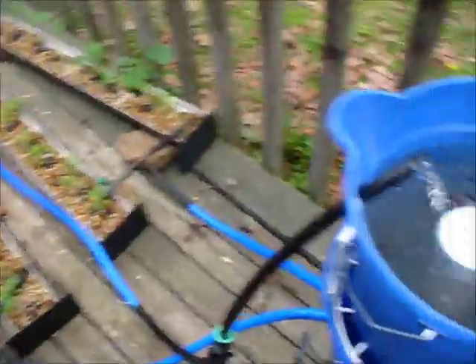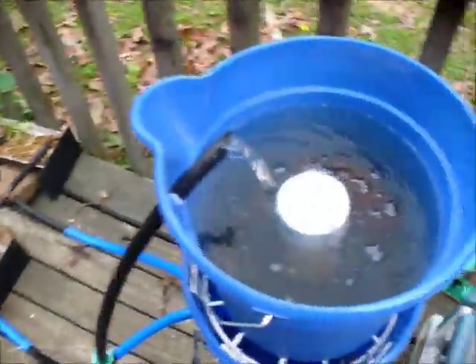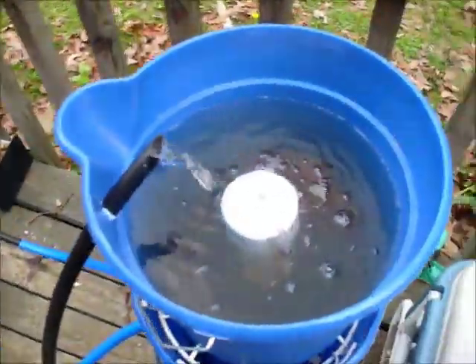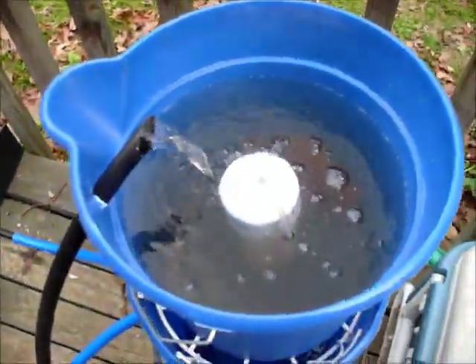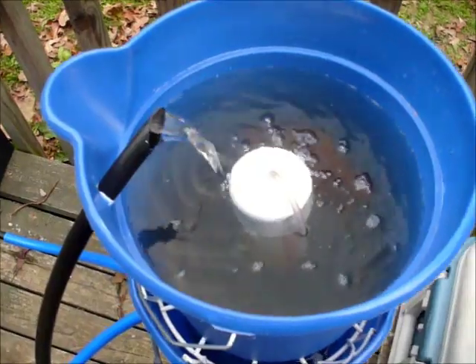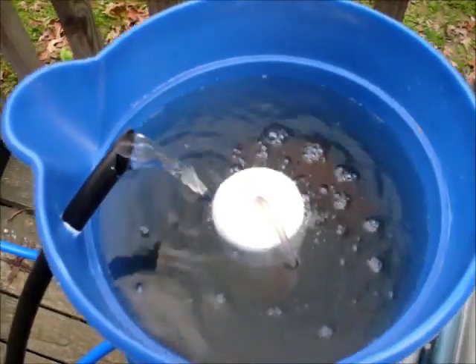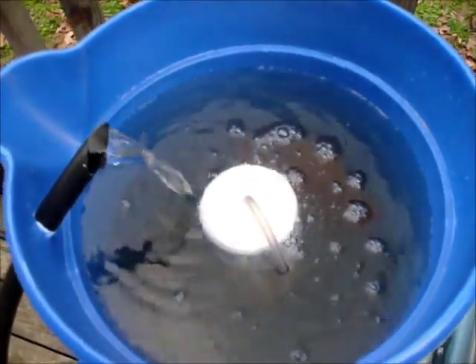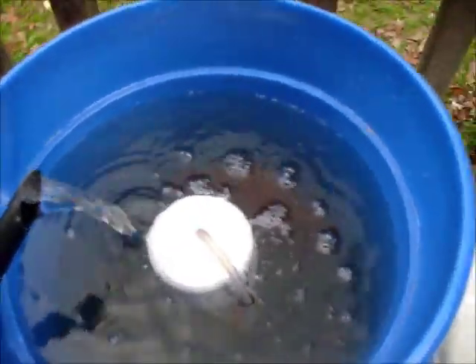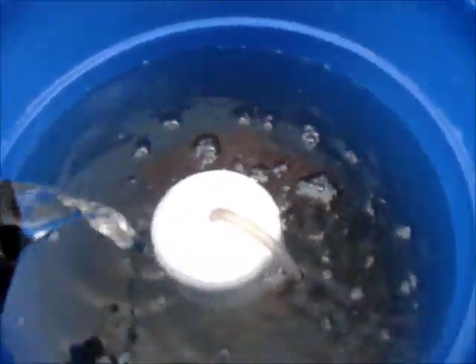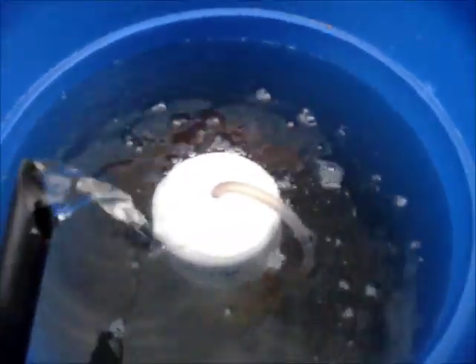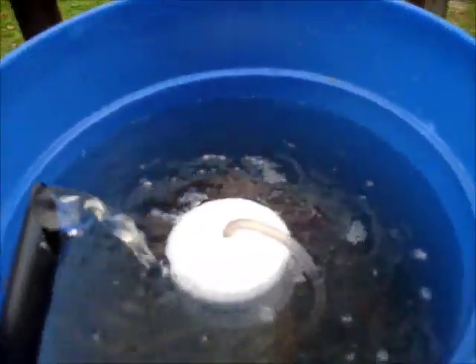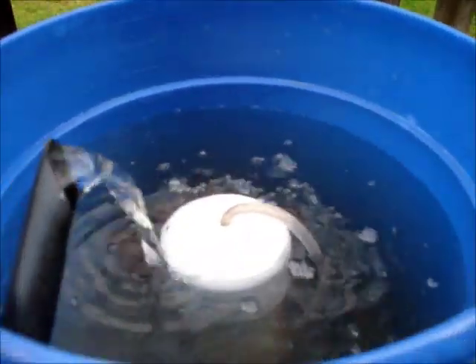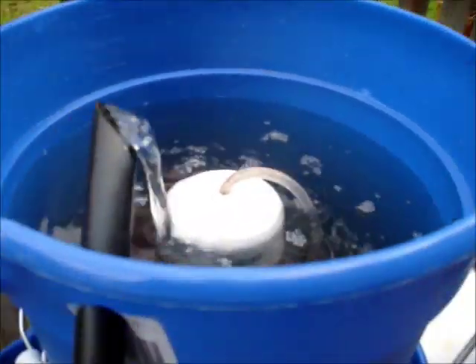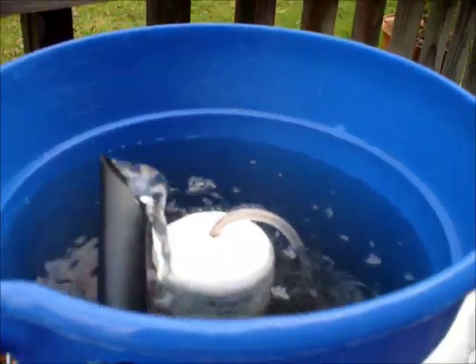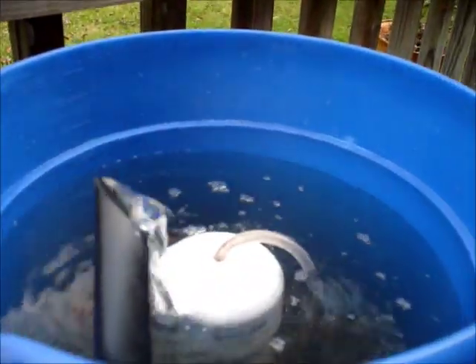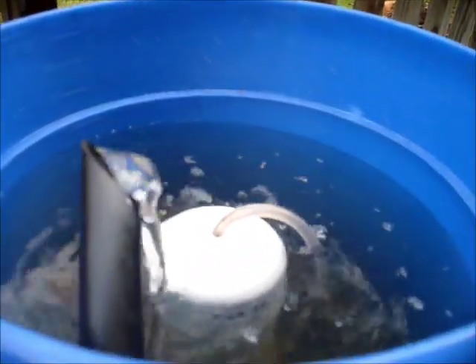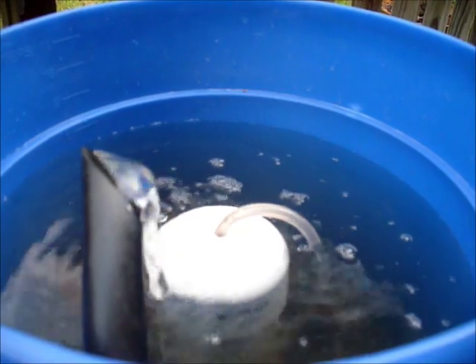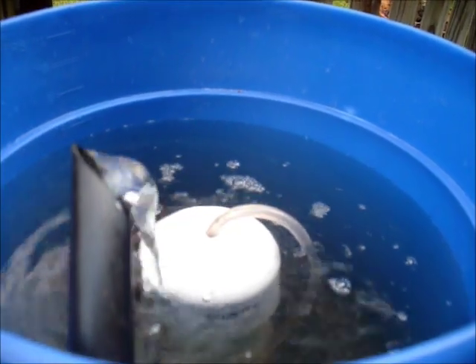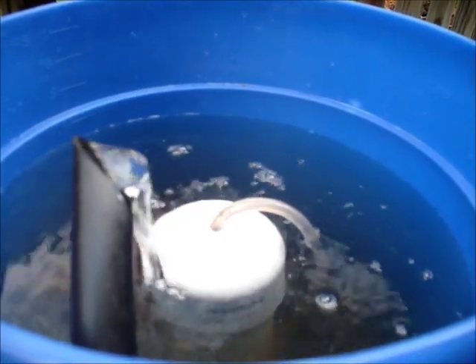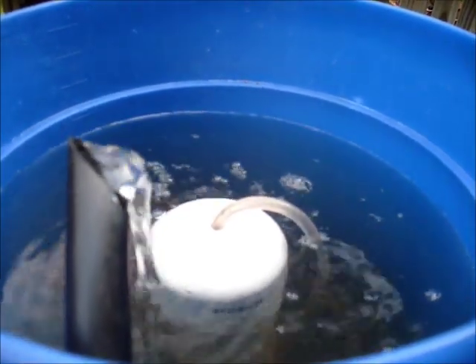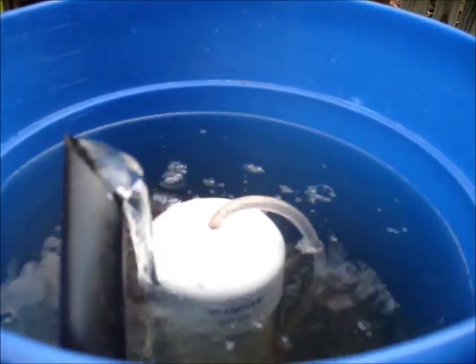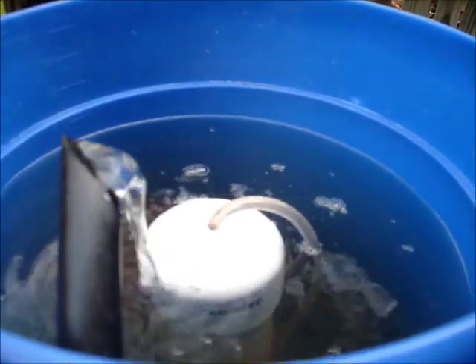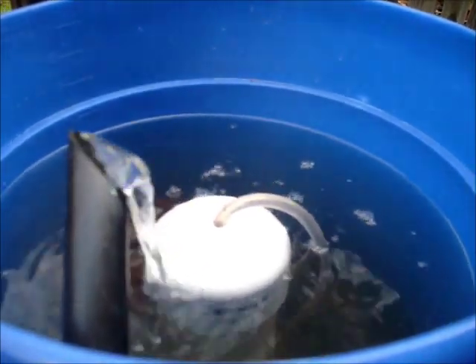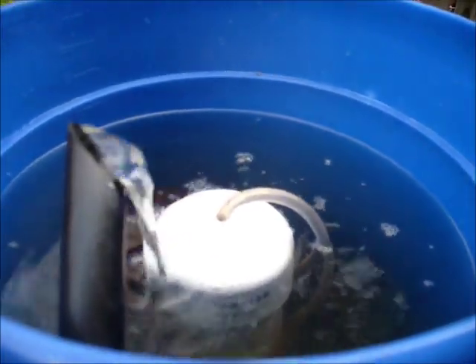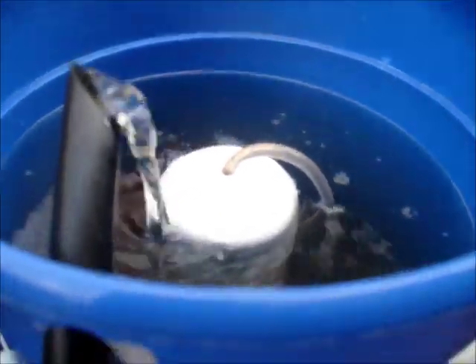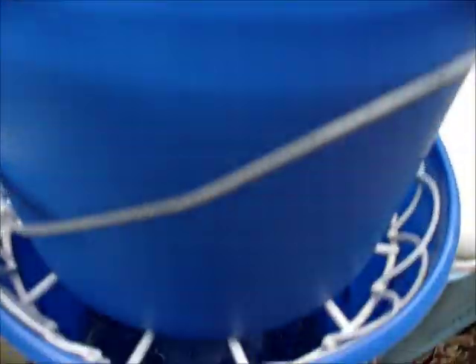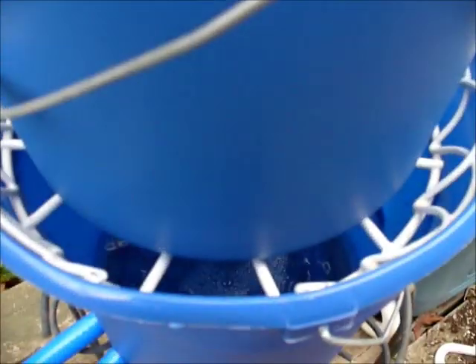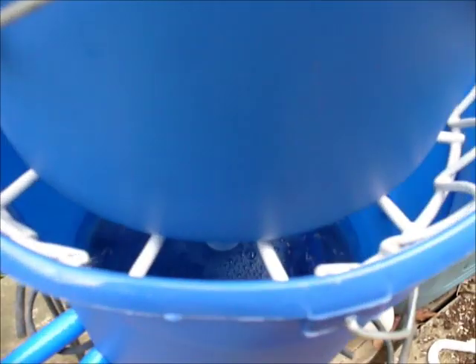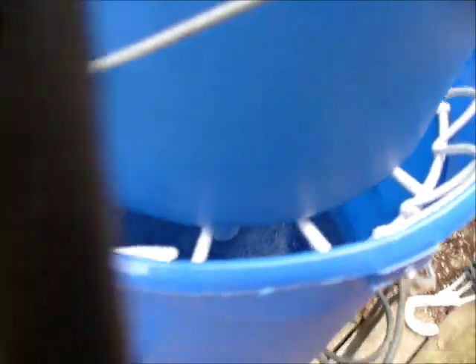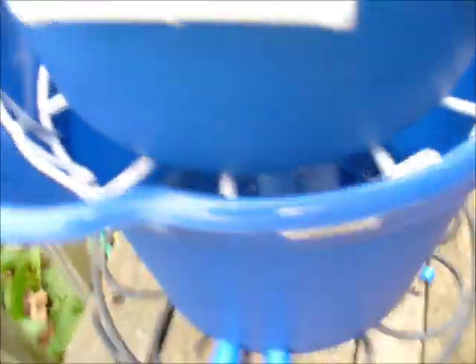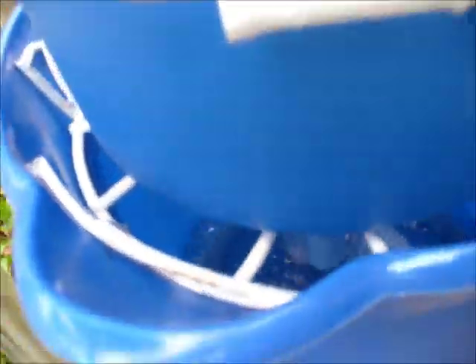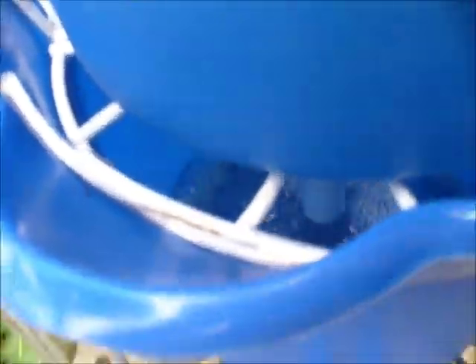I'm about to start another siphon, so I'll go ahead and let you all watch when it starts. The water will come over the top of that little tube right there. And there it goes — the siphon just started. You can see it siphoning down.